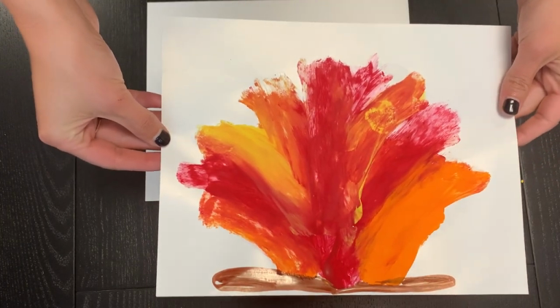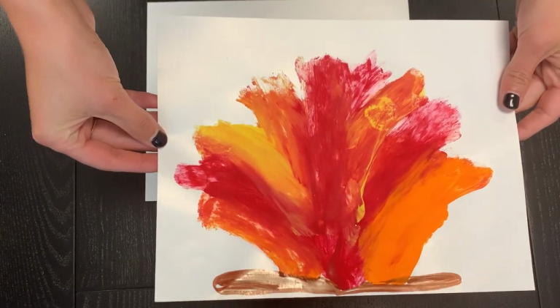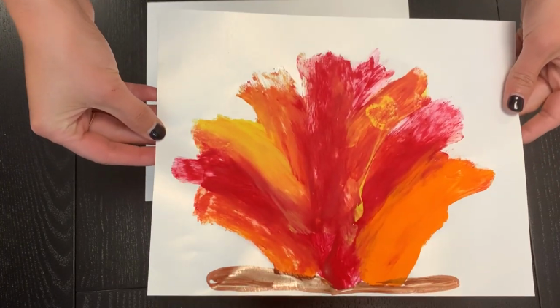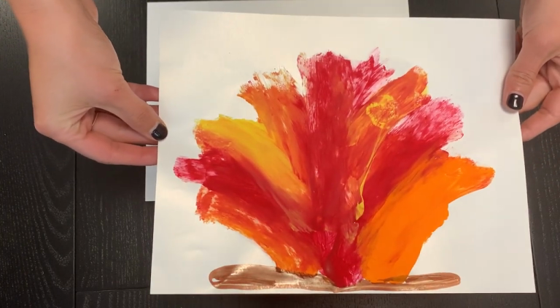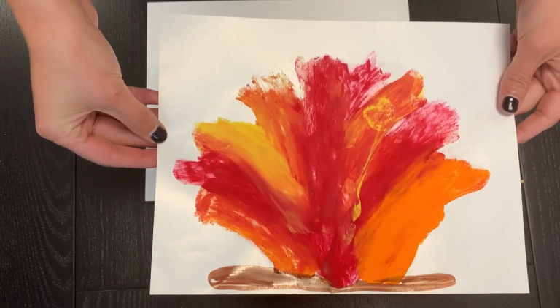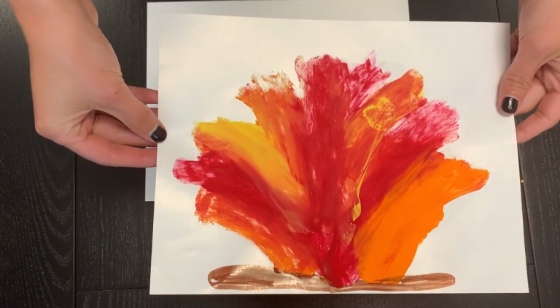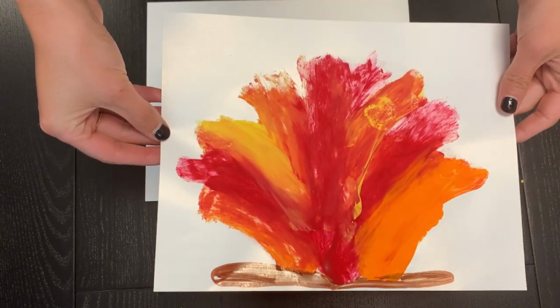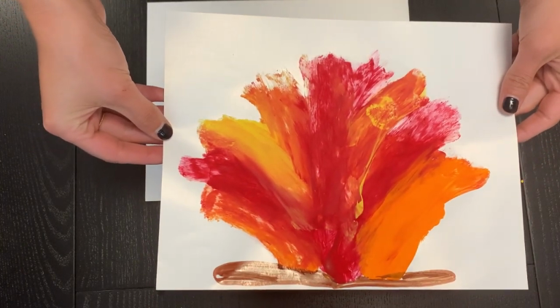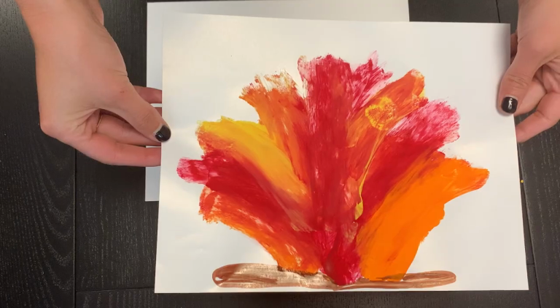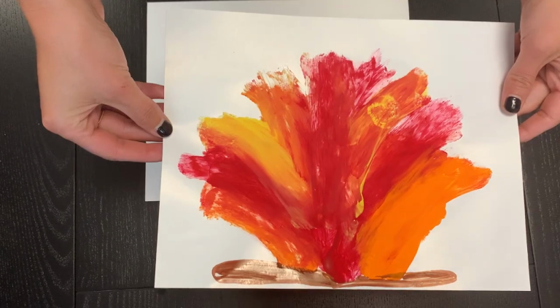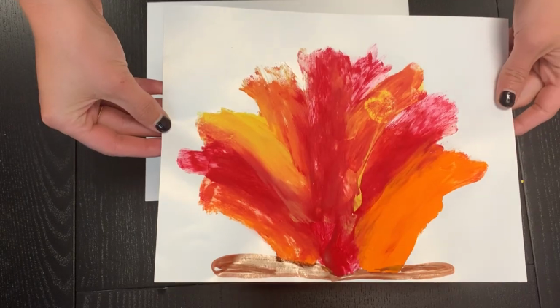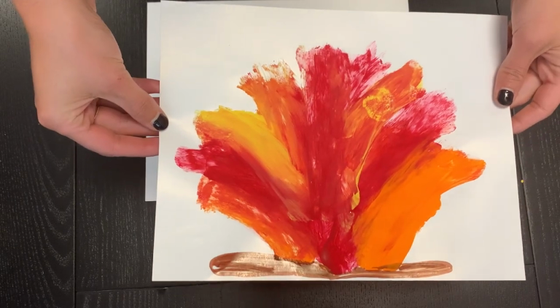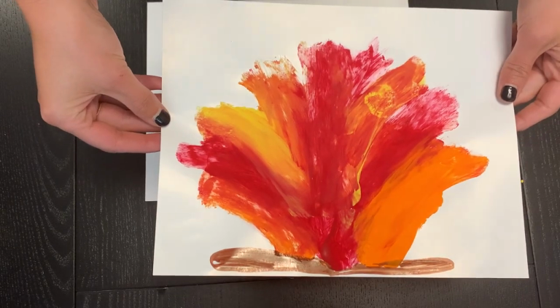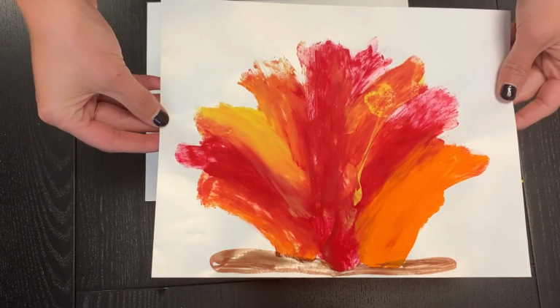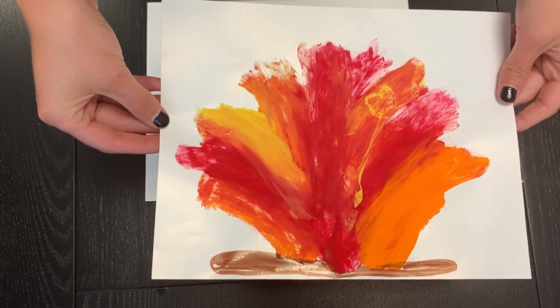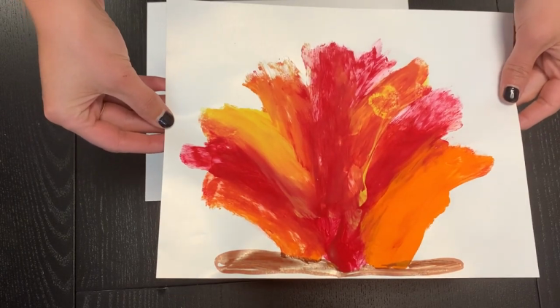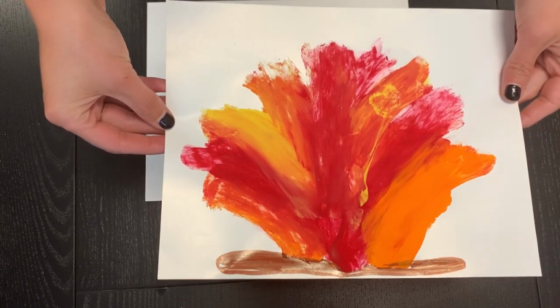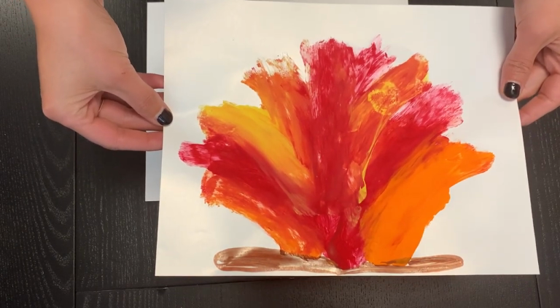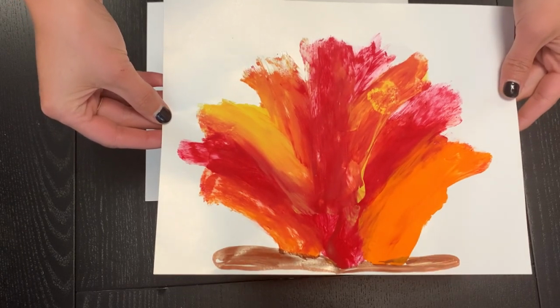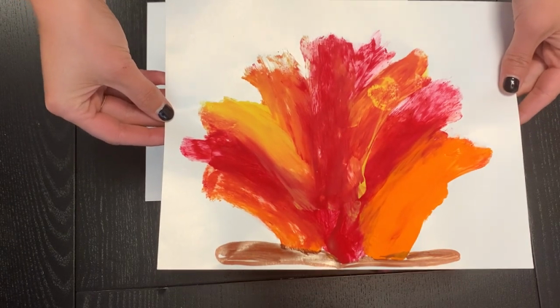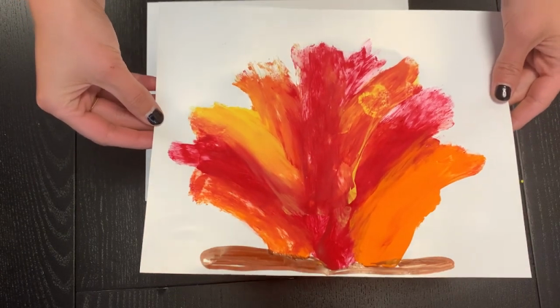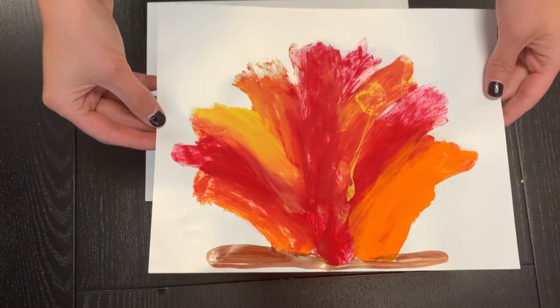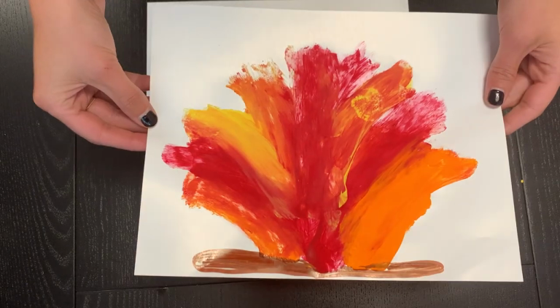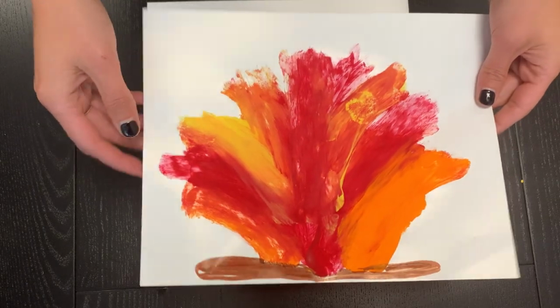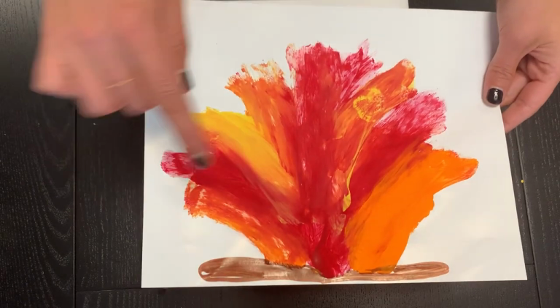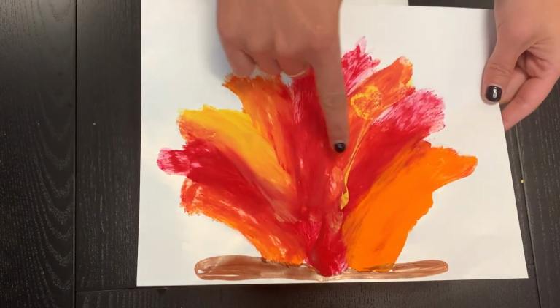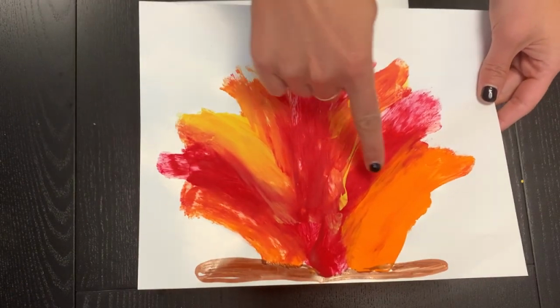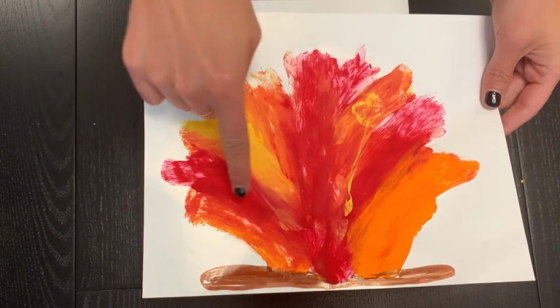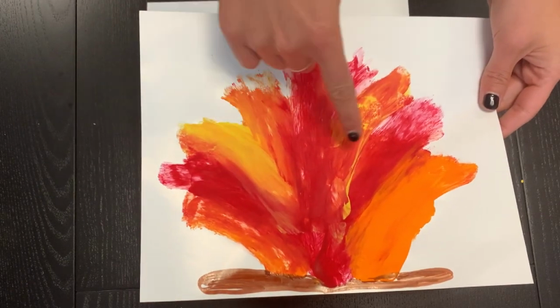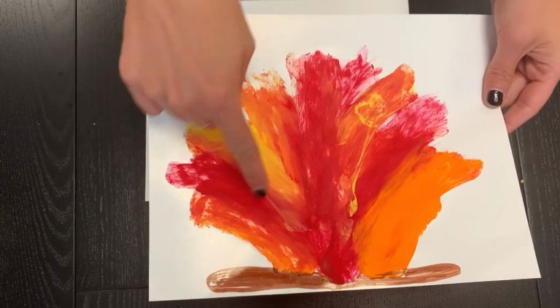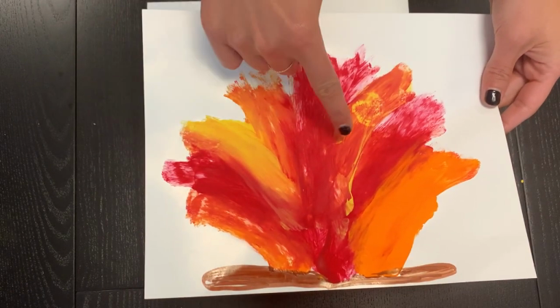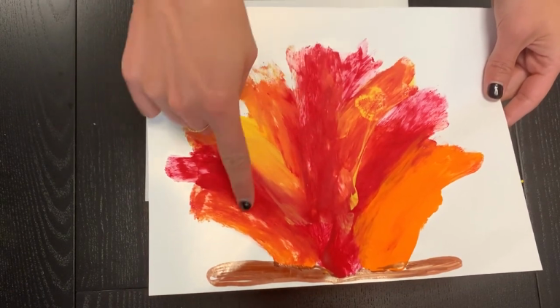This is a really great activity if you're going camping, if you're talking about the camping theme, or if you just have some stale large marshmallows lying around. This is a really great activity because it's going to start to teach children about how to blend colors.